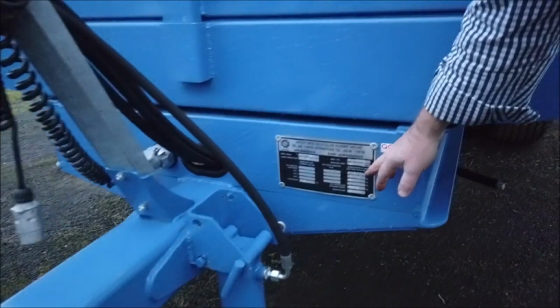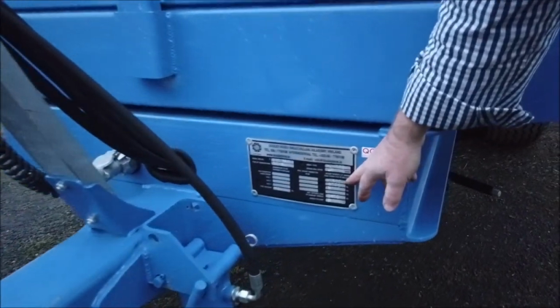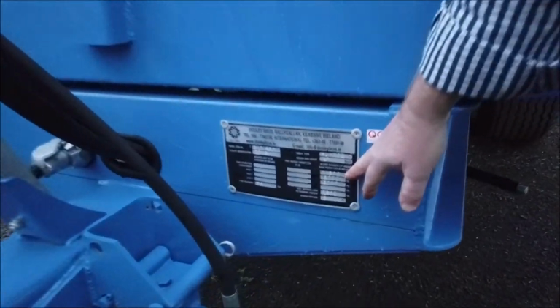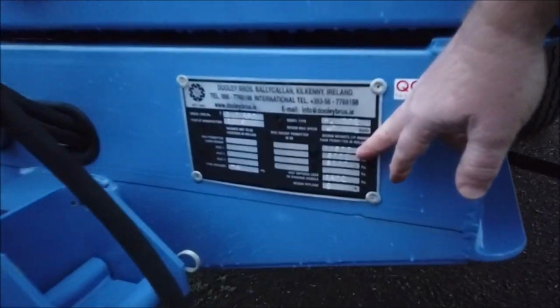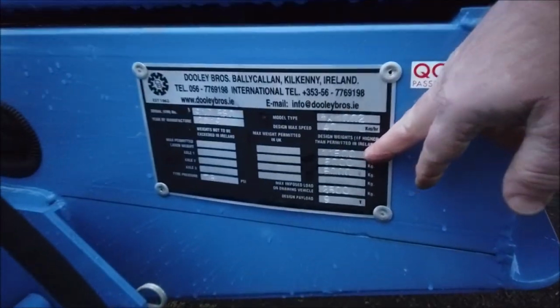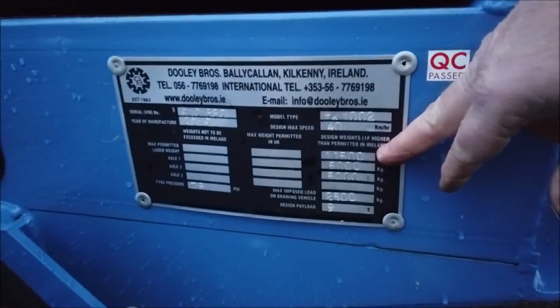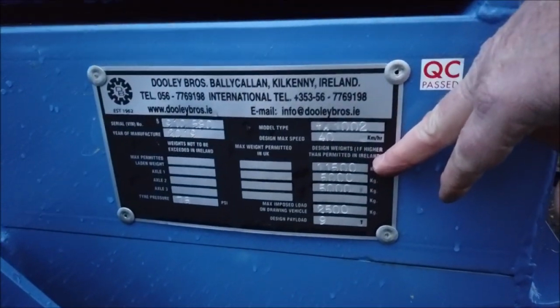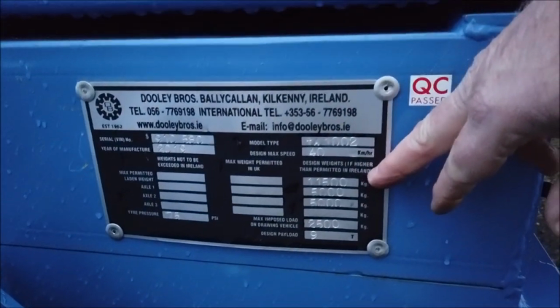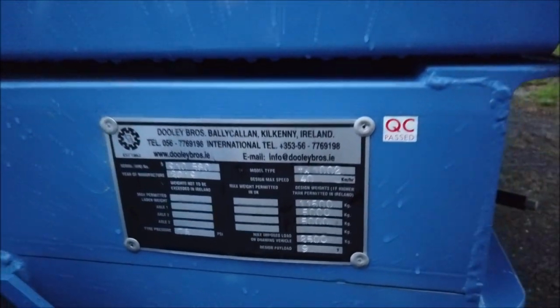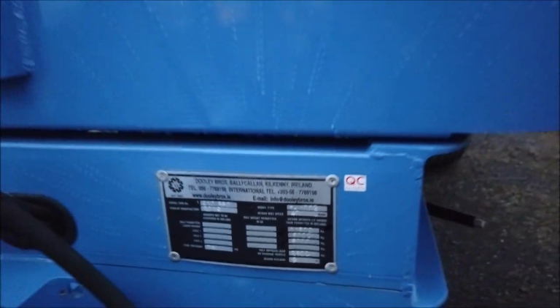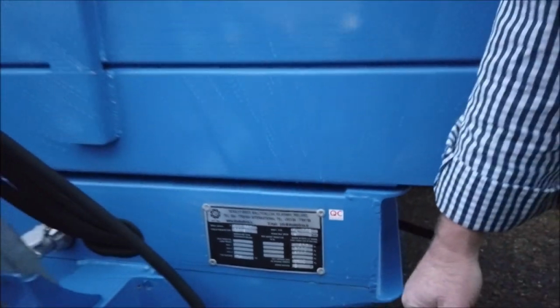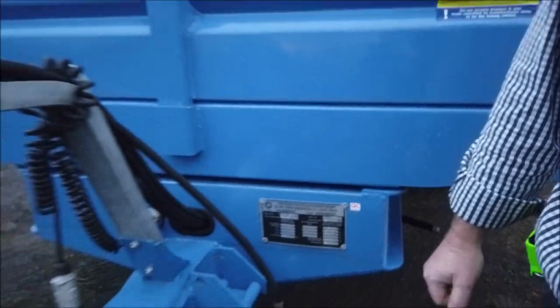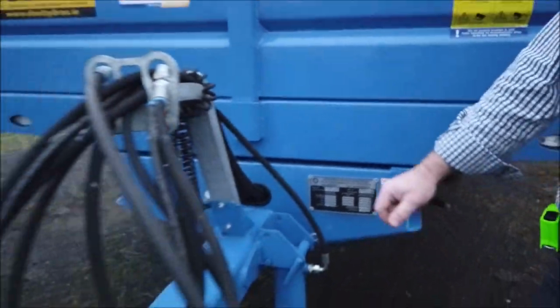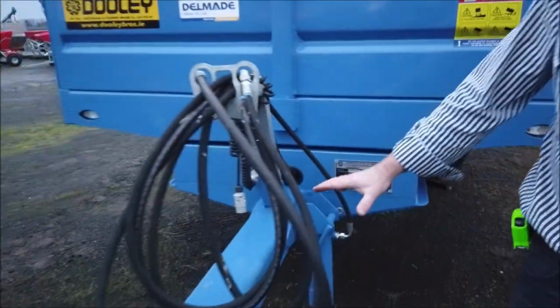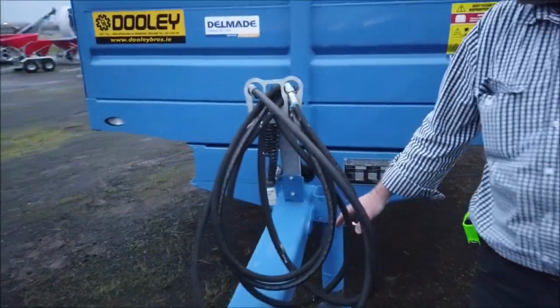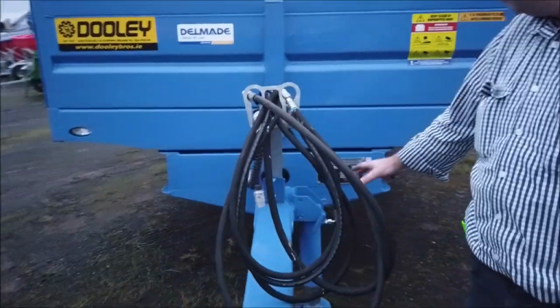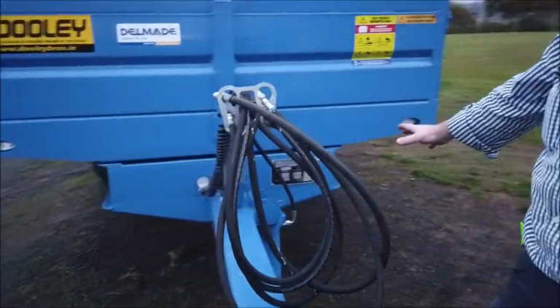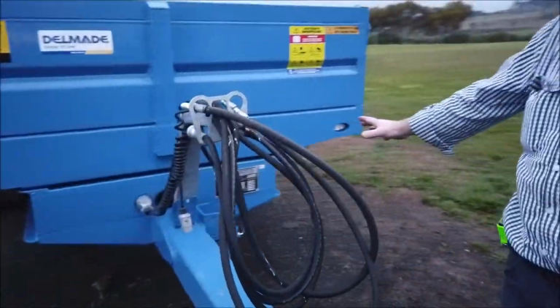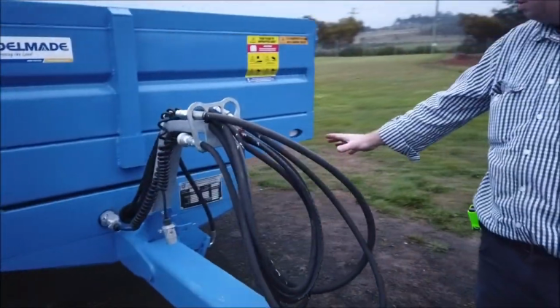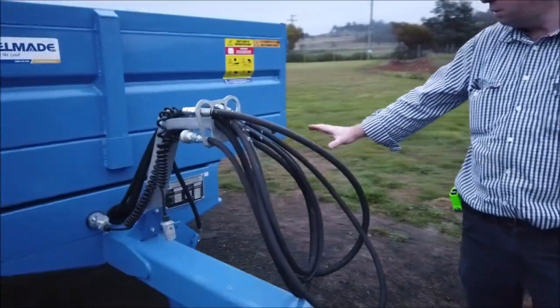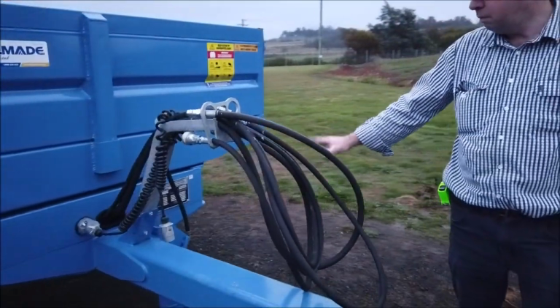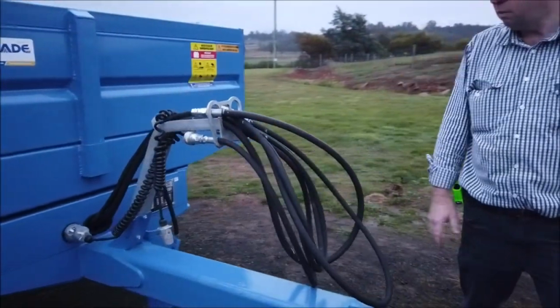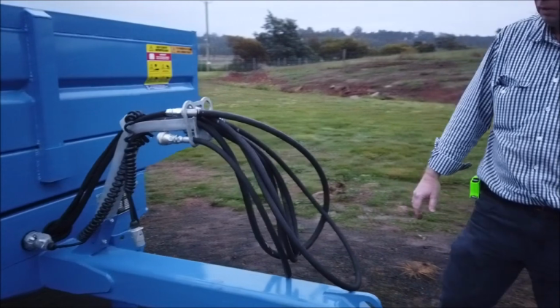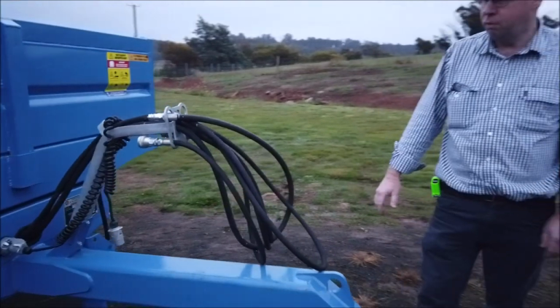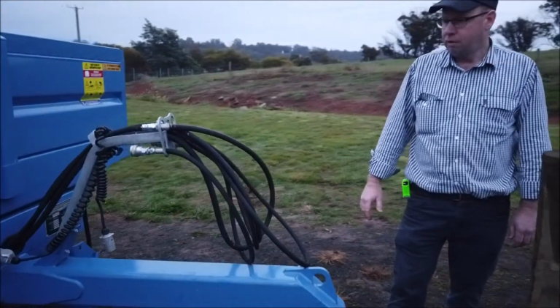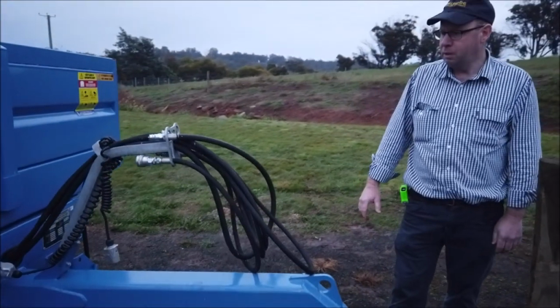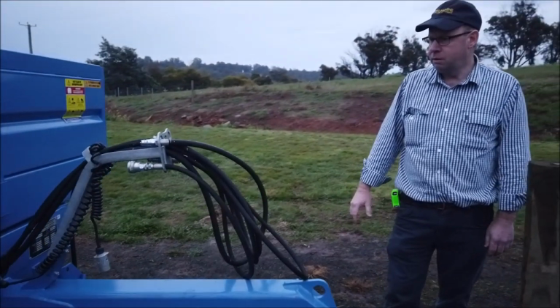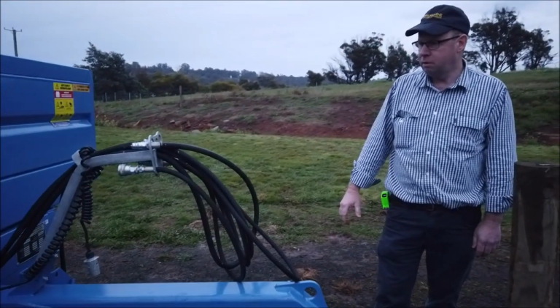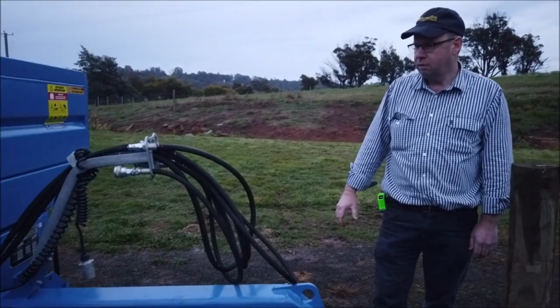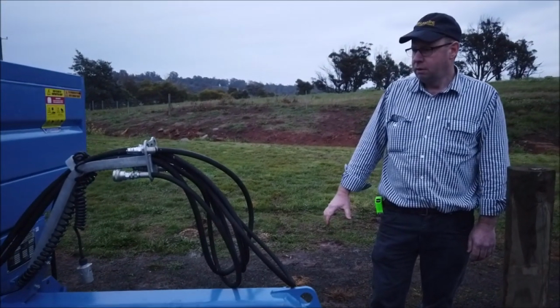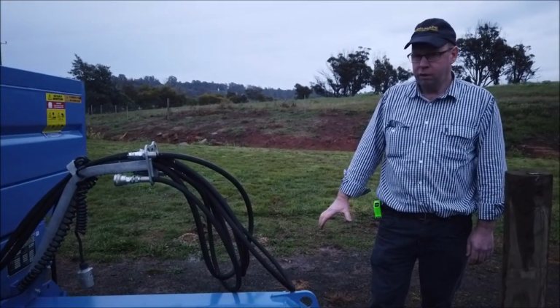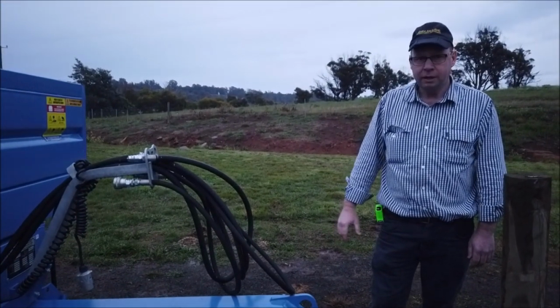We call it 8-ton but it's actually stamped at 11.5 payload. Good heavy drawbar attached to an I-beam chassis. It makes for good flexibility when you're fully laden.